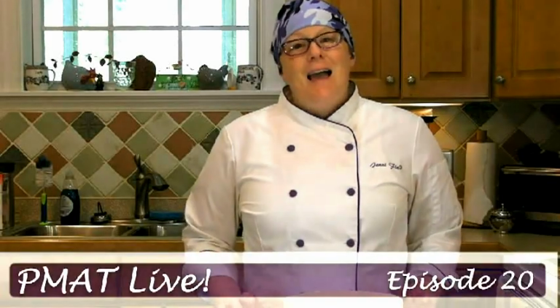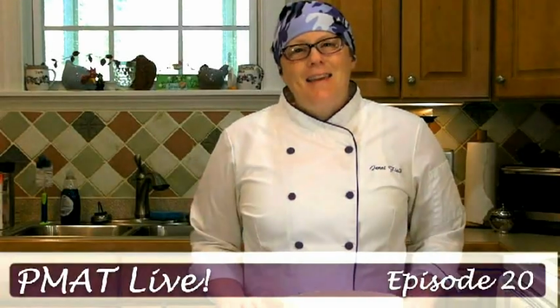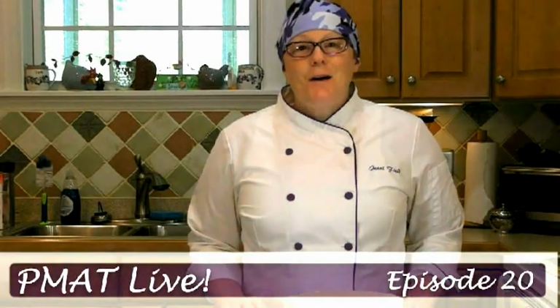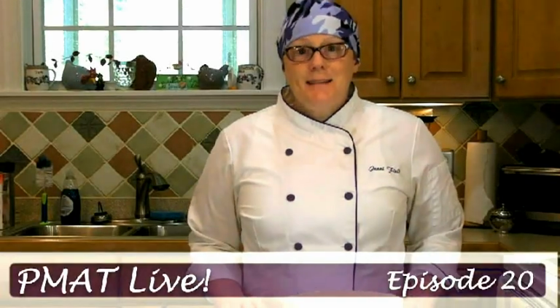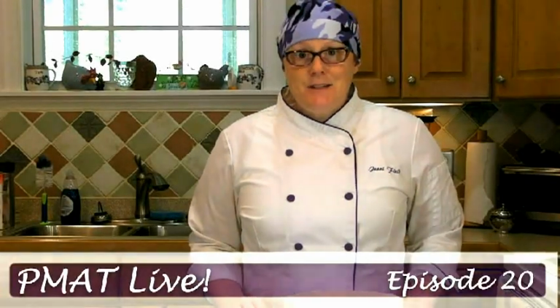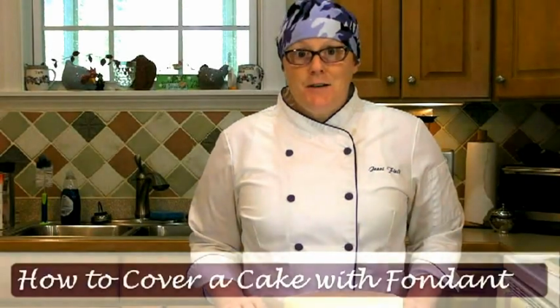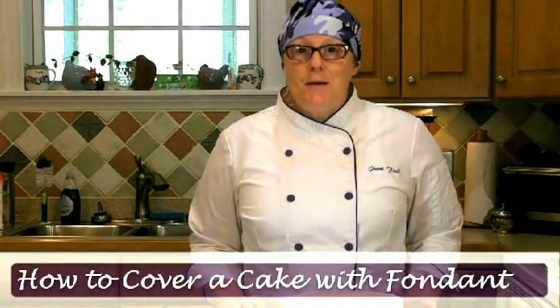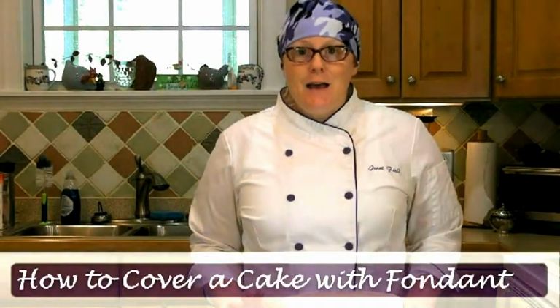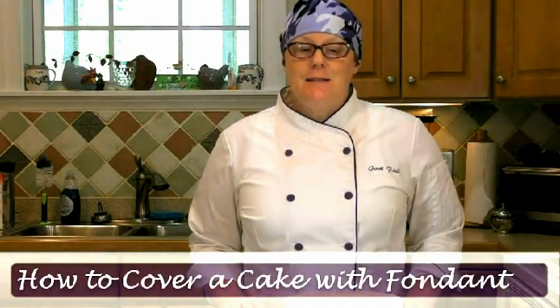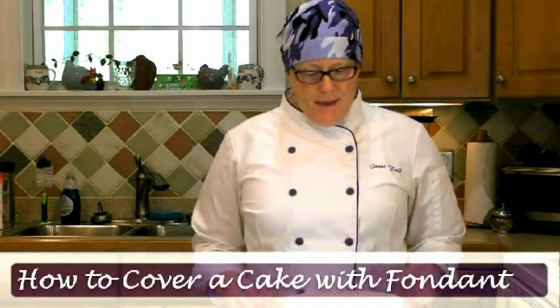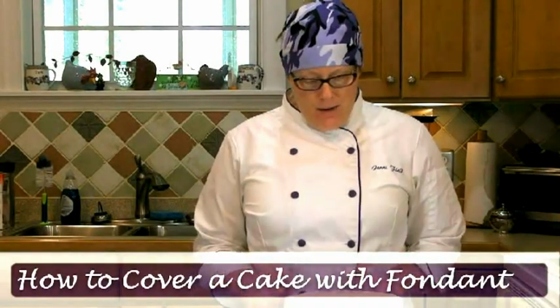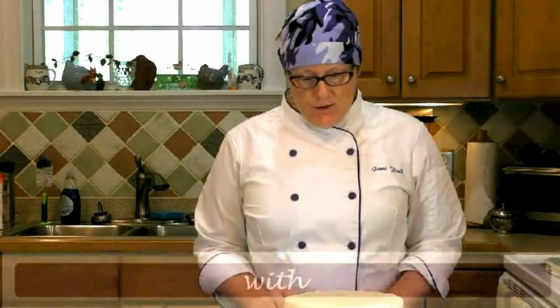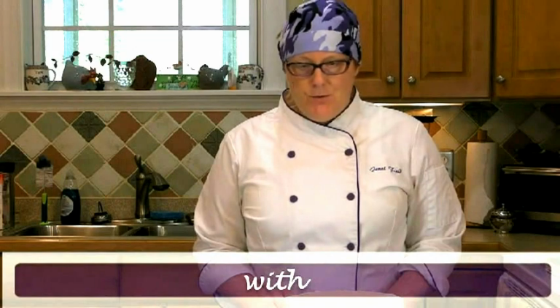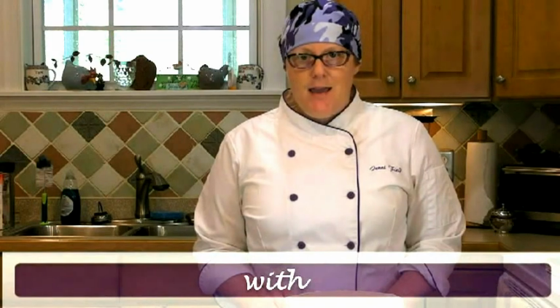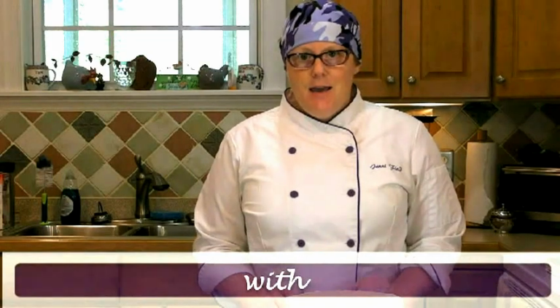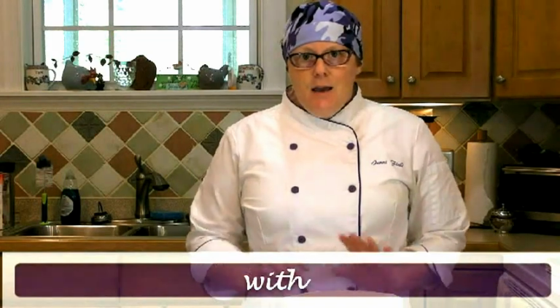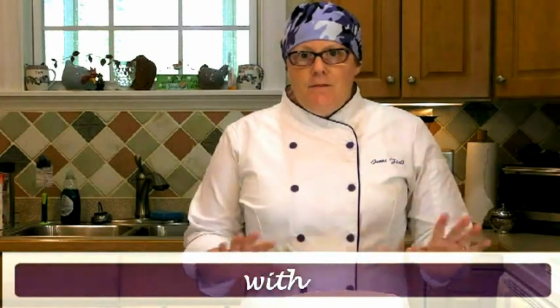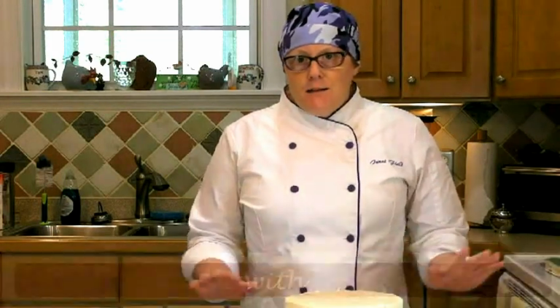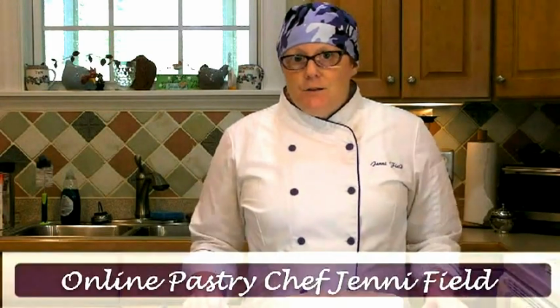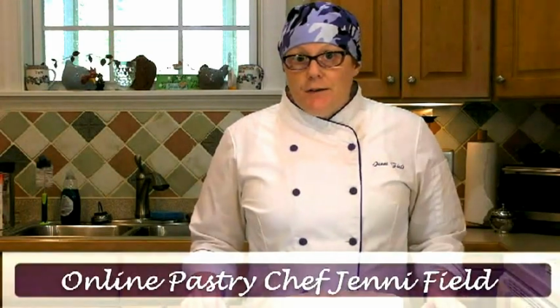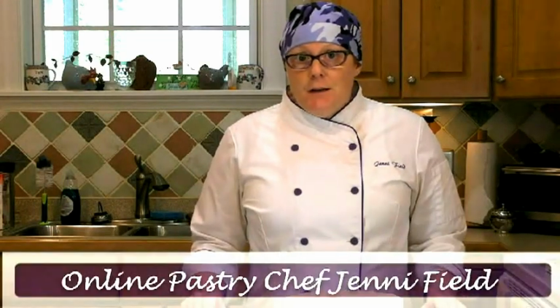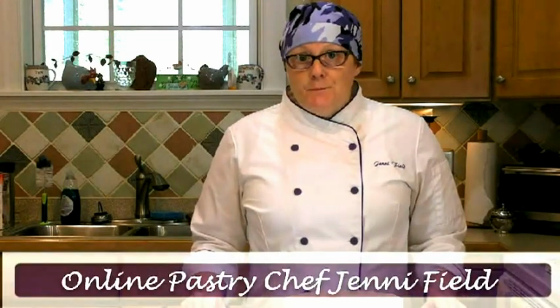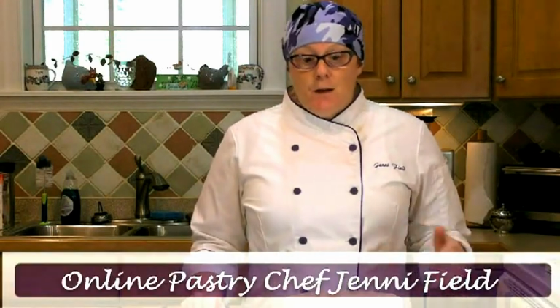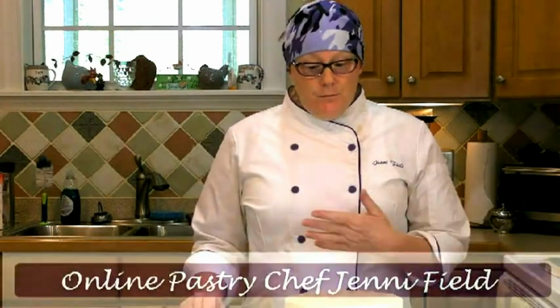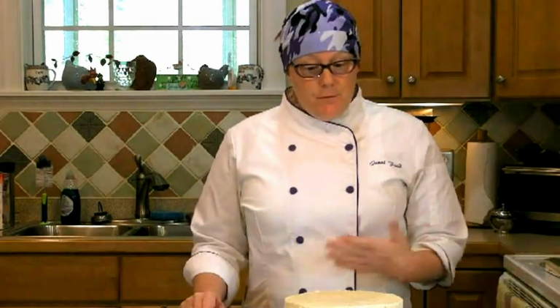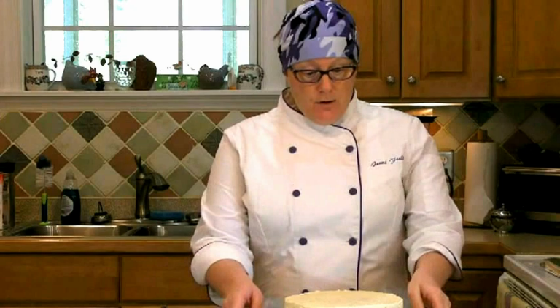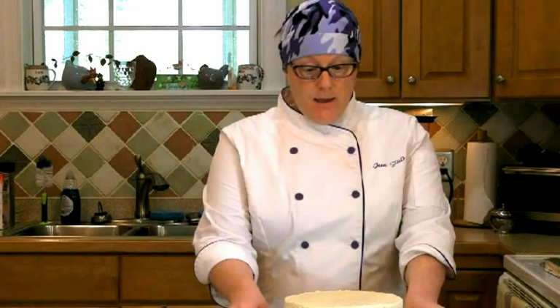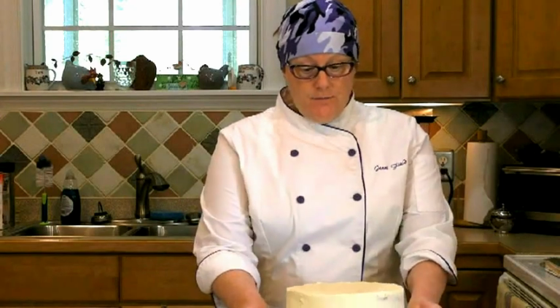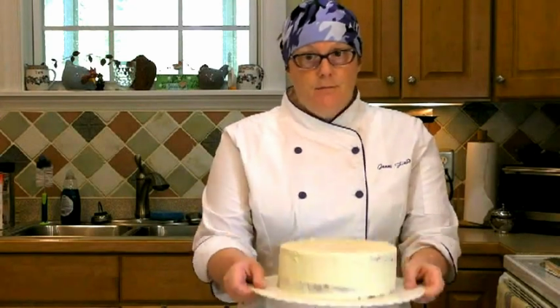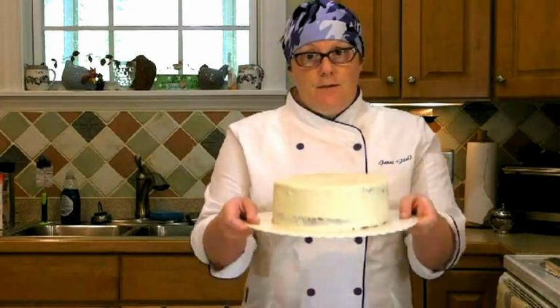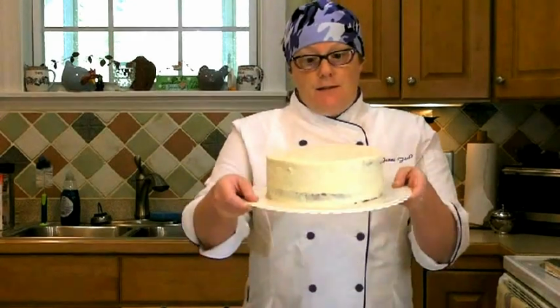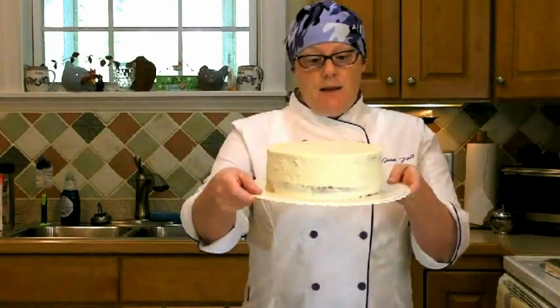Hi there. Welcome to this edition of PMAT Live. Today I am going to do a fondant tutorial. I'm going to cover a cake. Here is said cake.